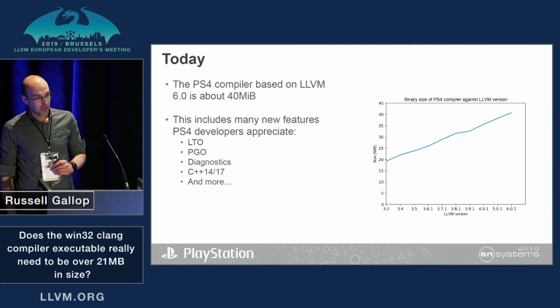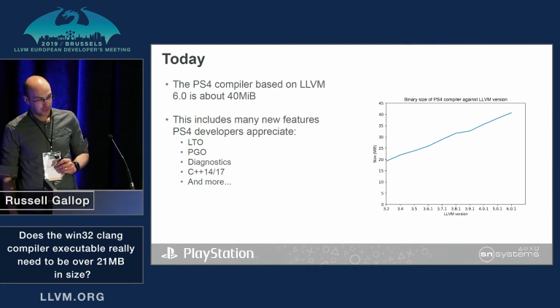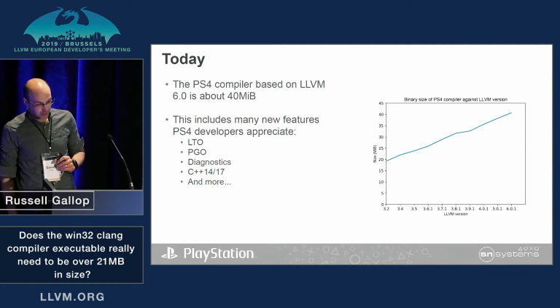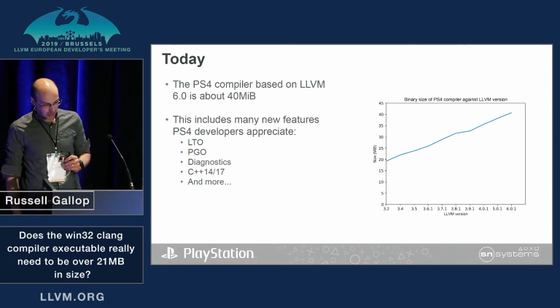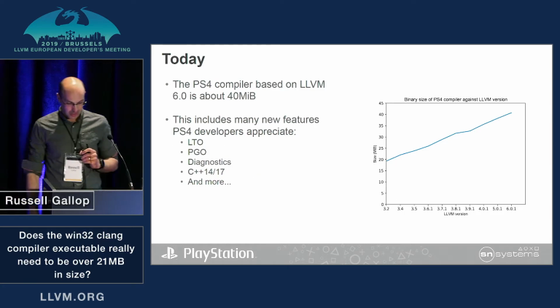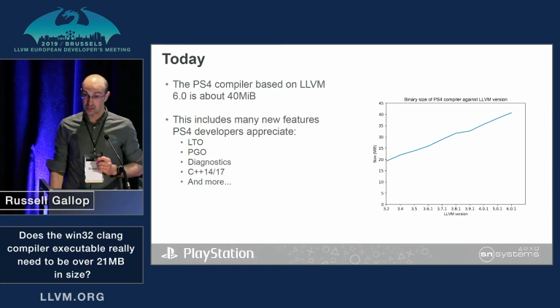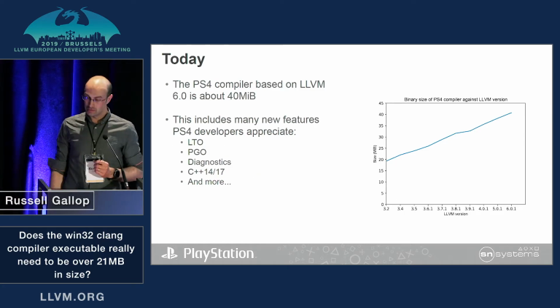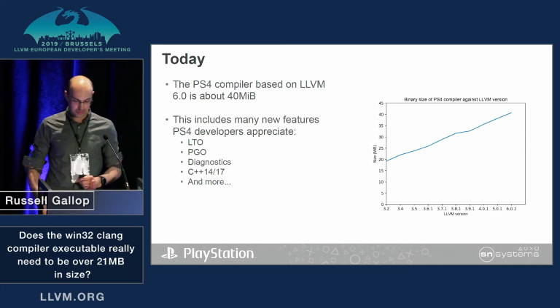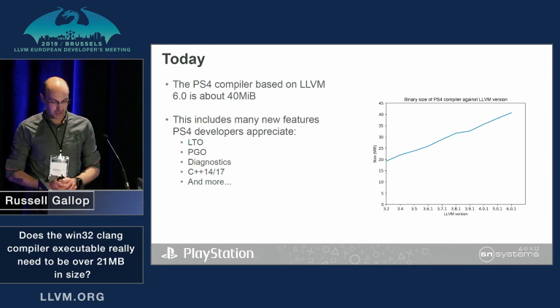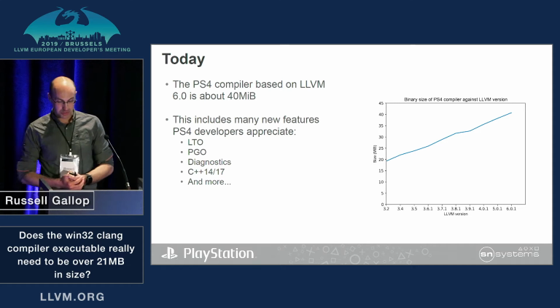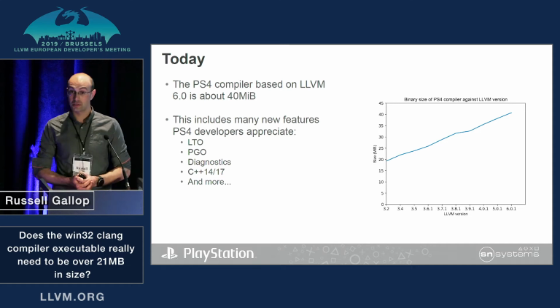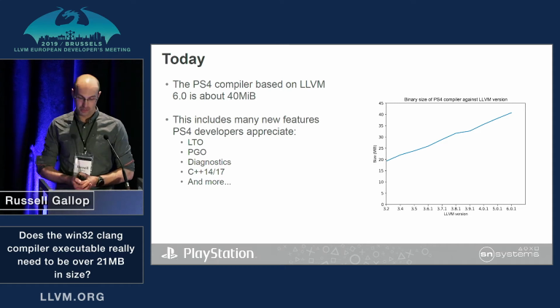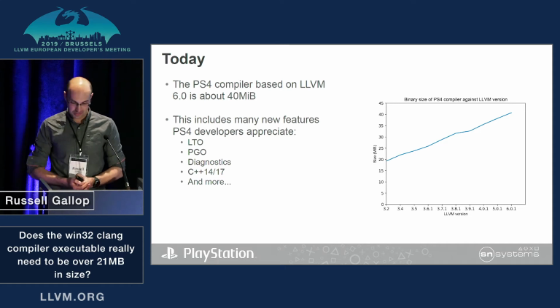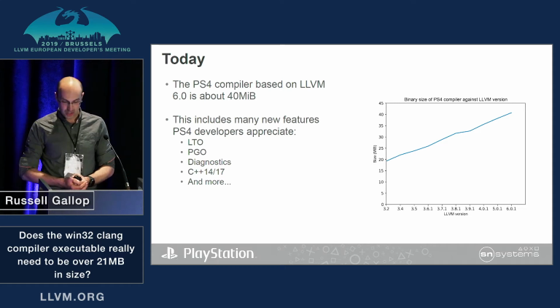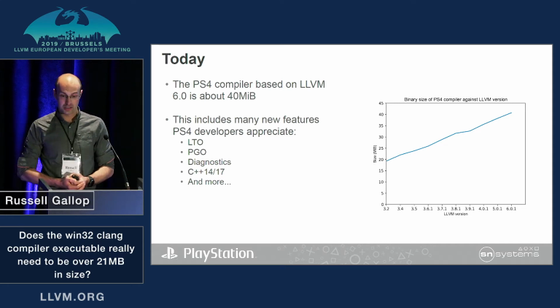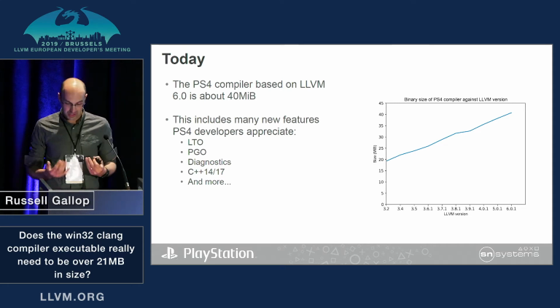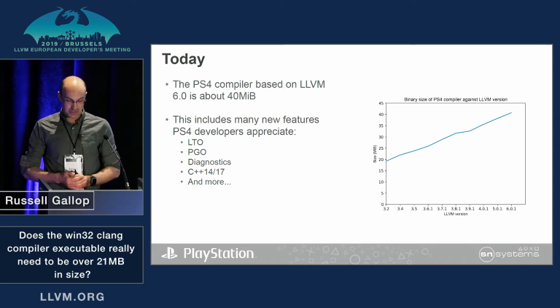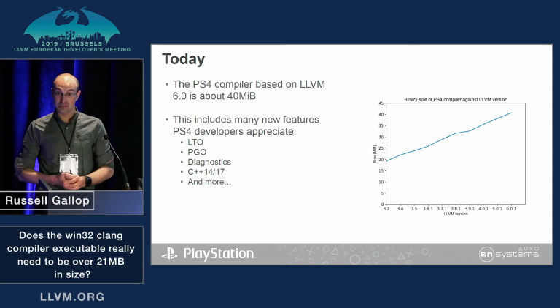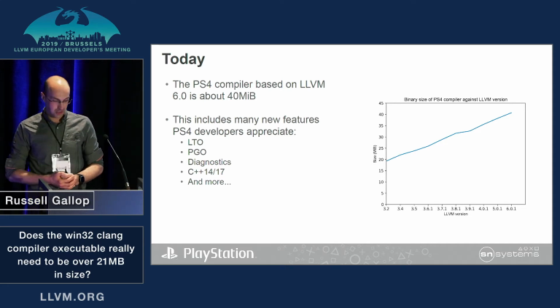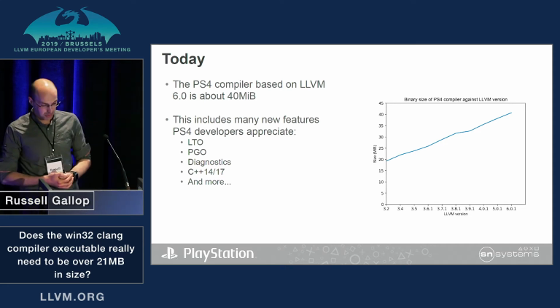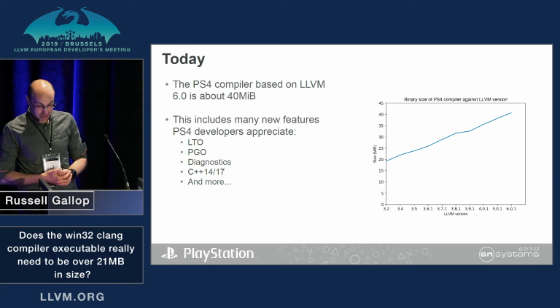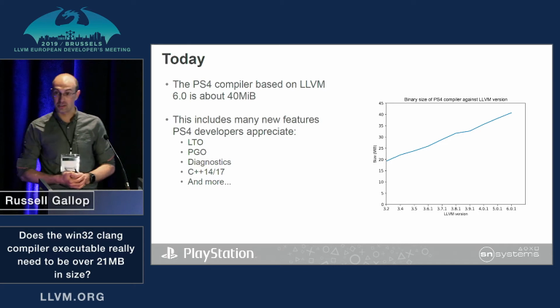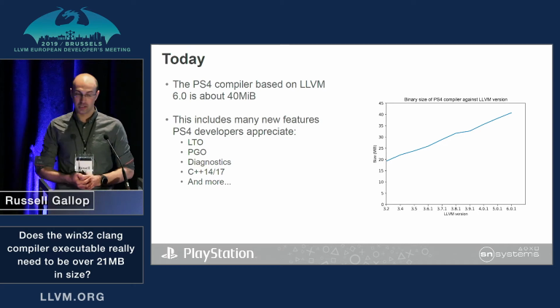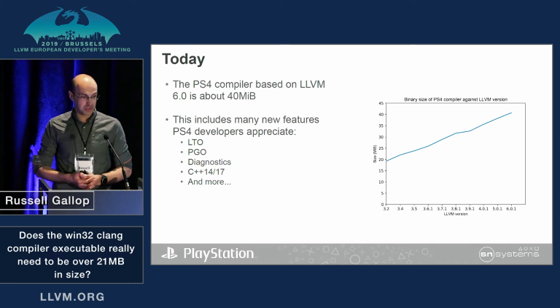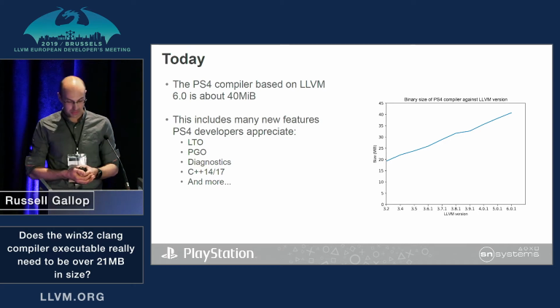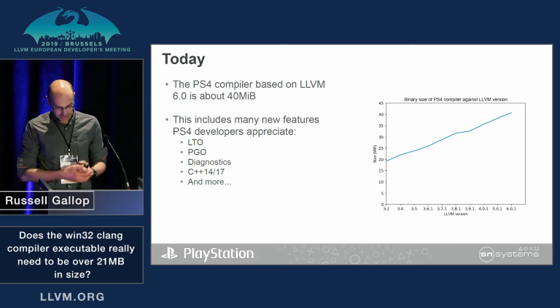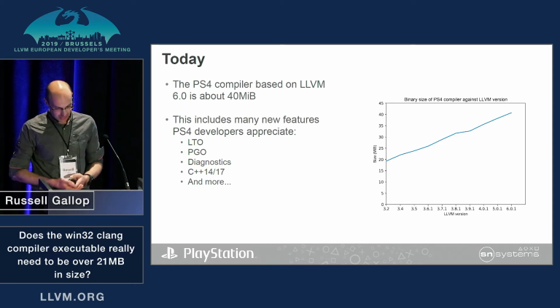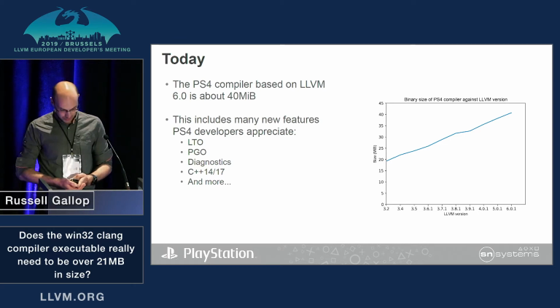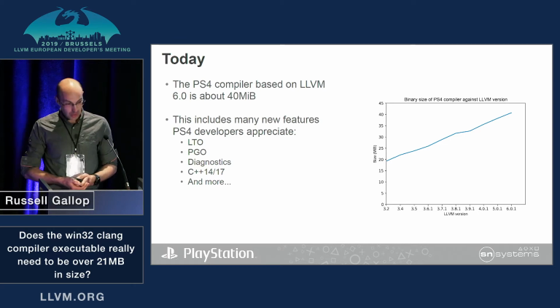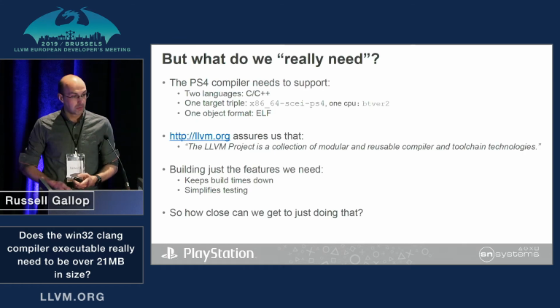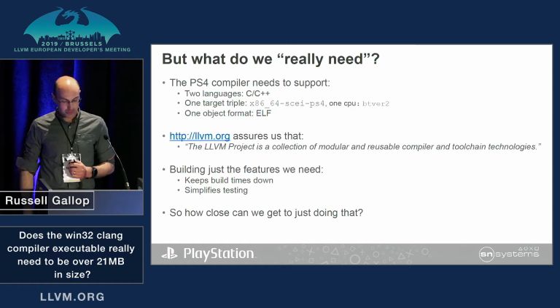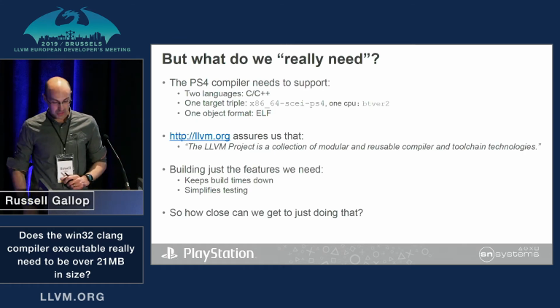The LLVM 6.0 PS4 compiler has almost doubled to 40 megabytes. This includes many new features PlayStation developers really appreciate, including LTO and PGO and some others.